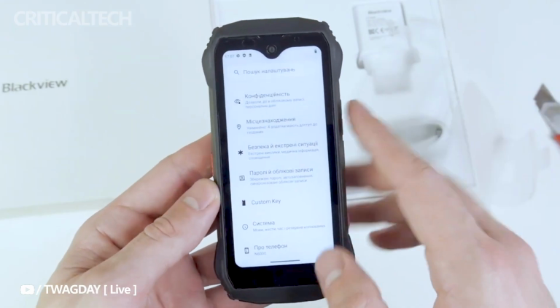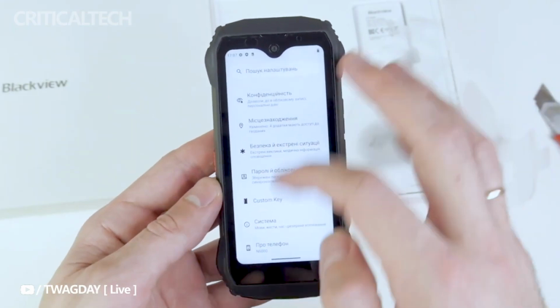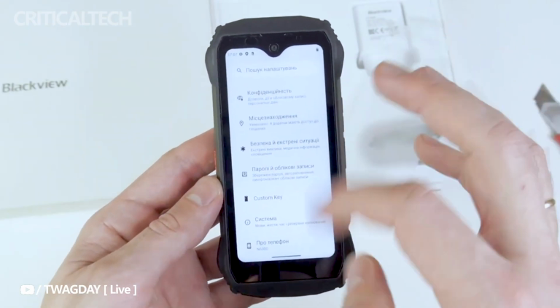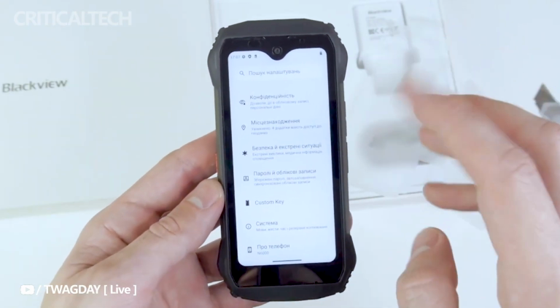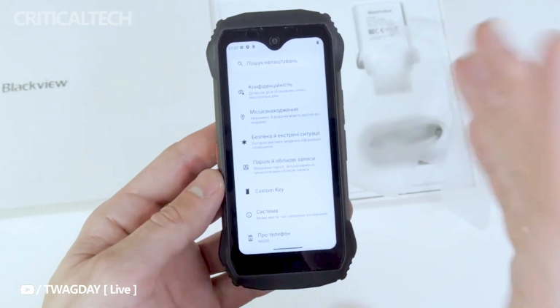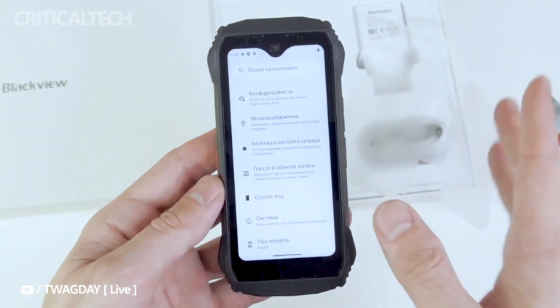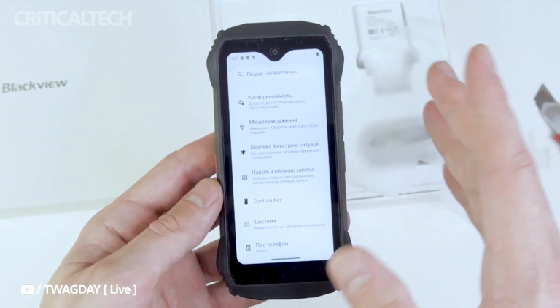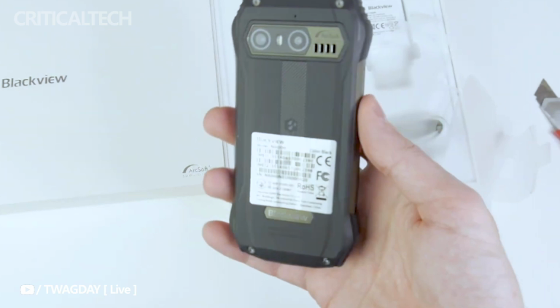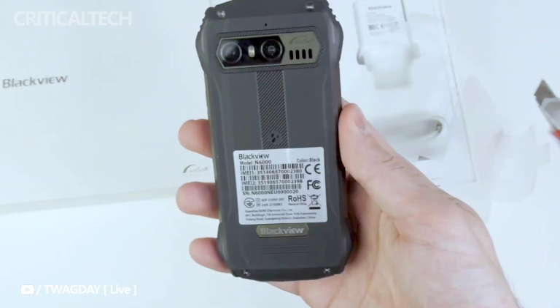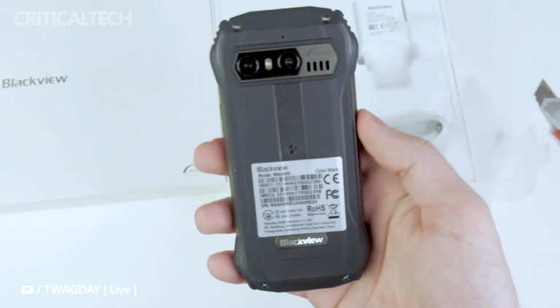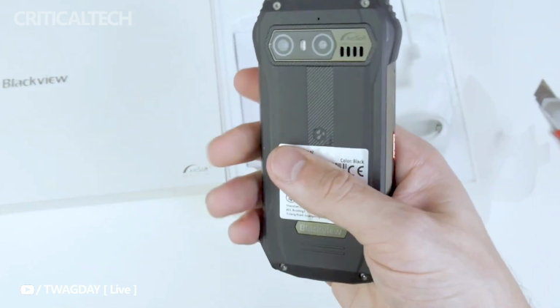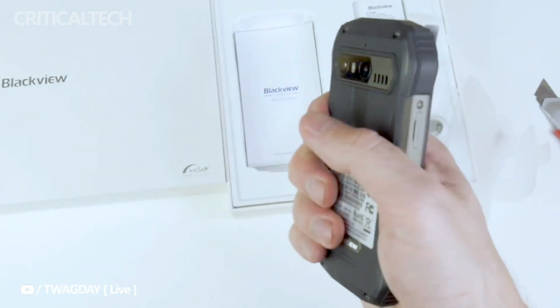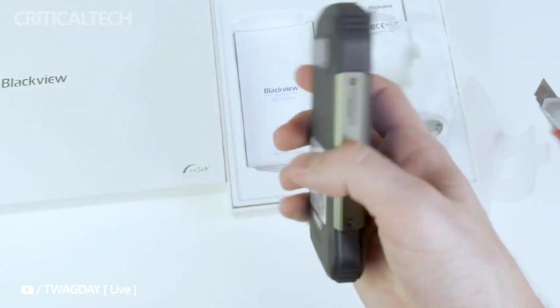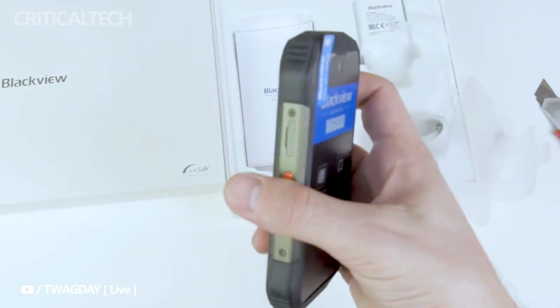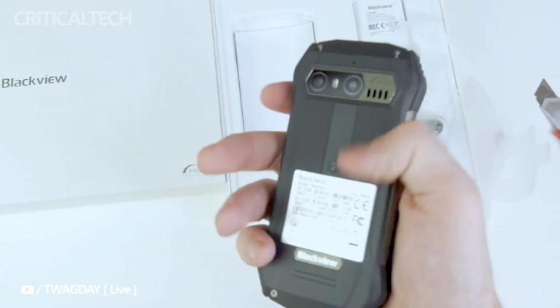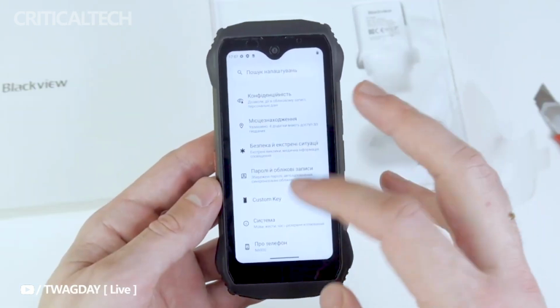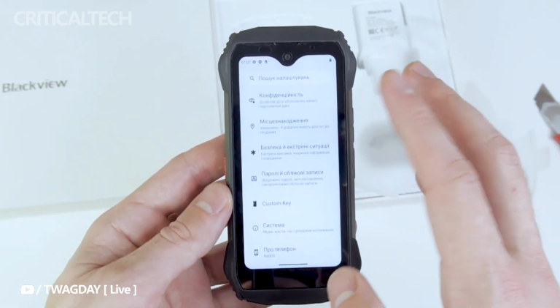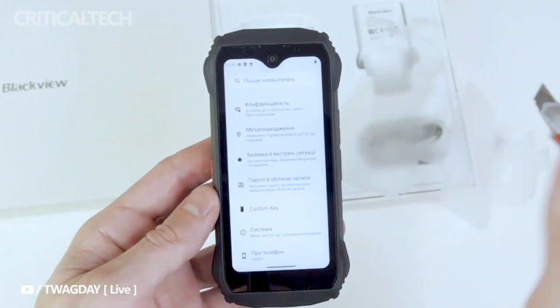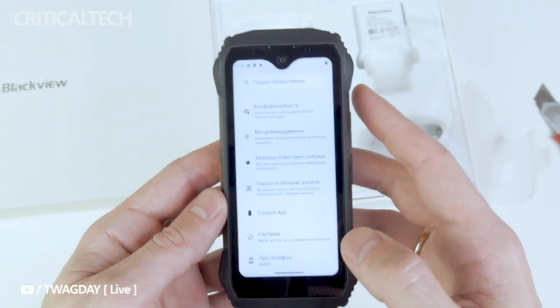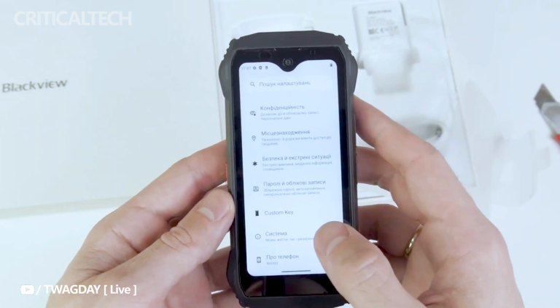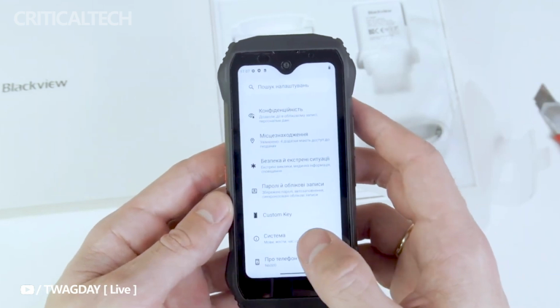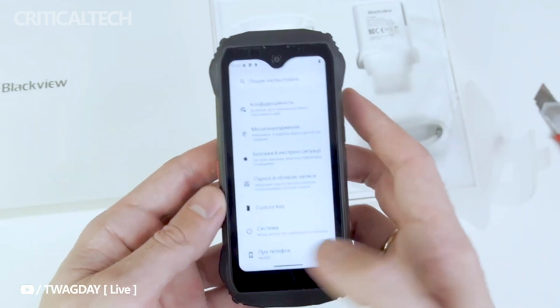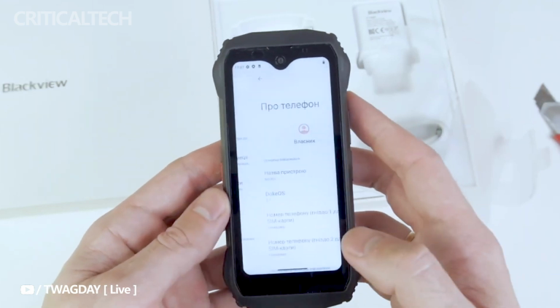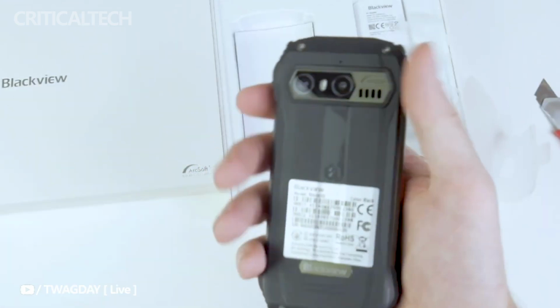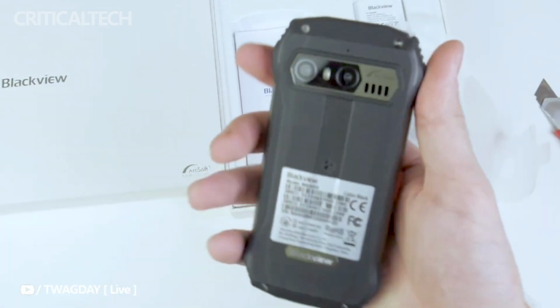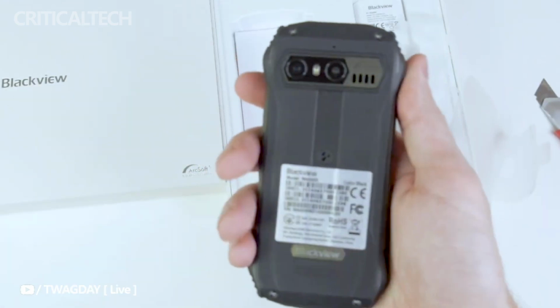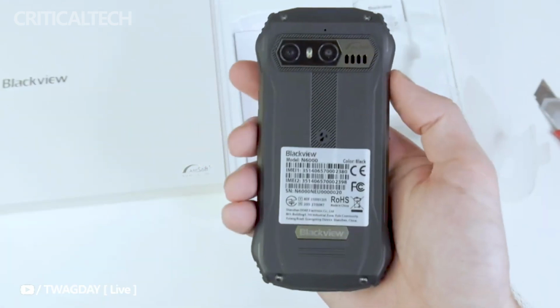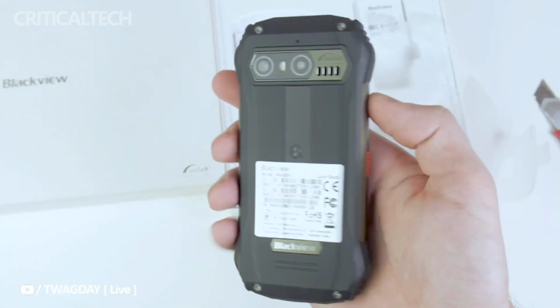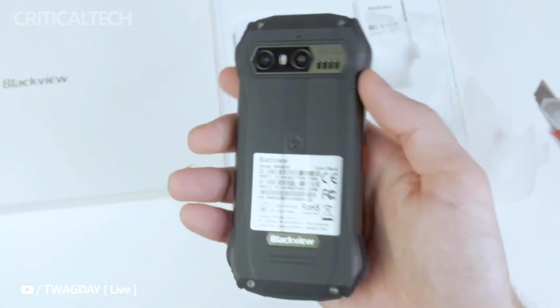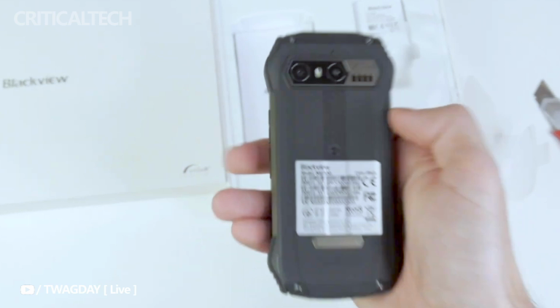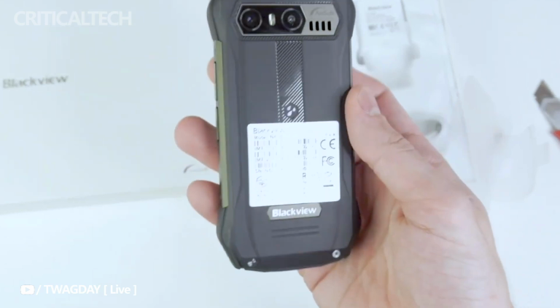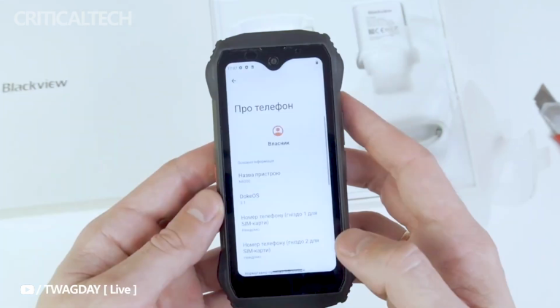Fueling the device is a 3880mAh dual-cell solid-state battery, which optimizes both efficiency and longevity. With this battery, the Blackview N6000 delivers an impressive 18 days of standby time, making it the perfect companion for those always on the move.